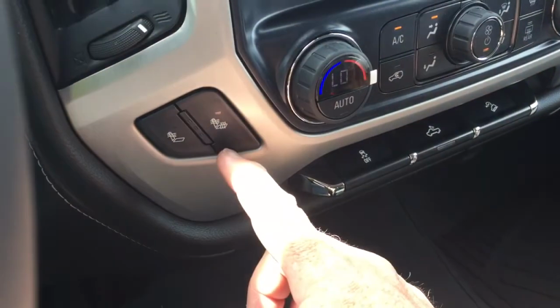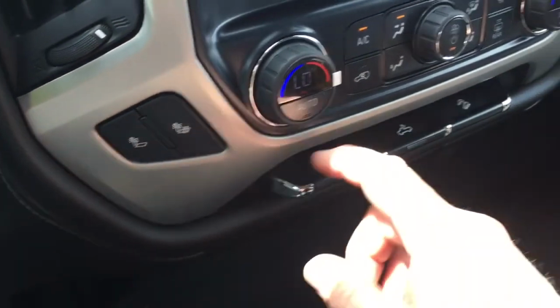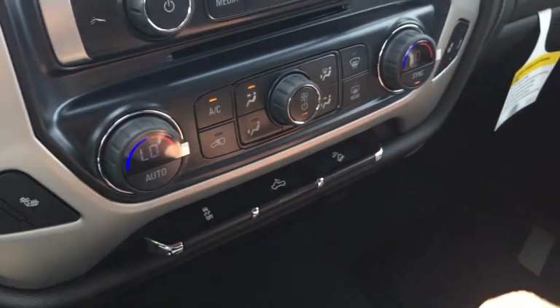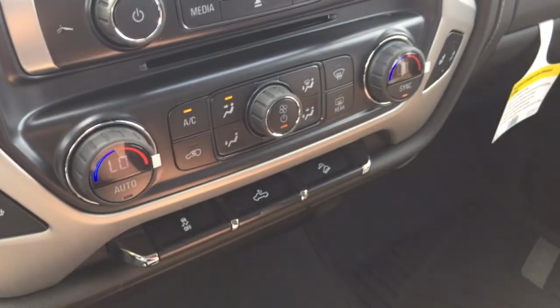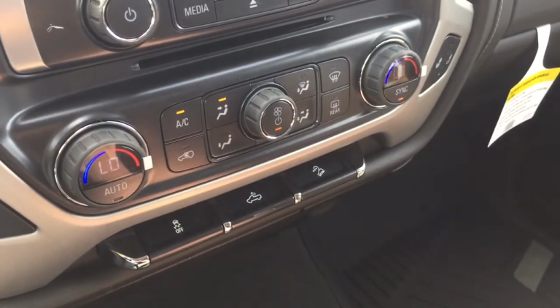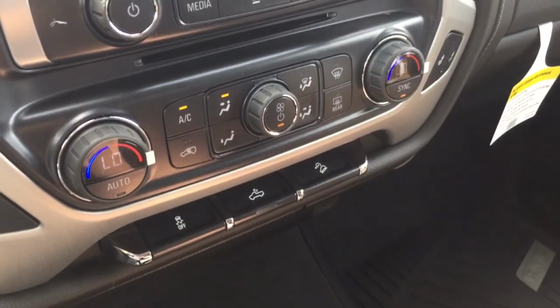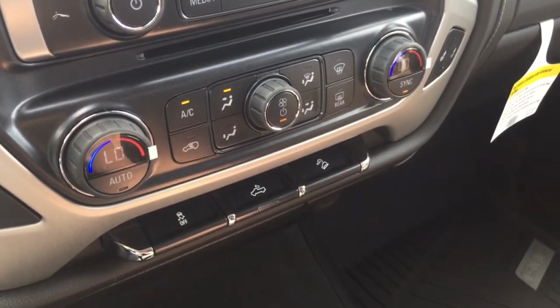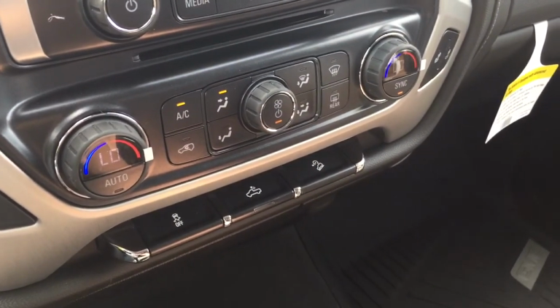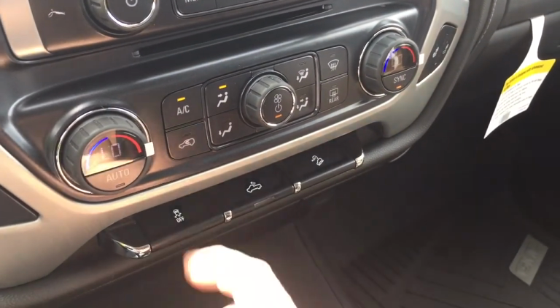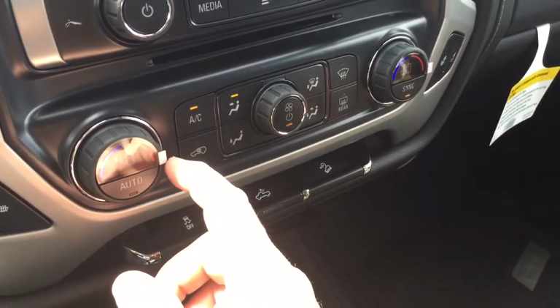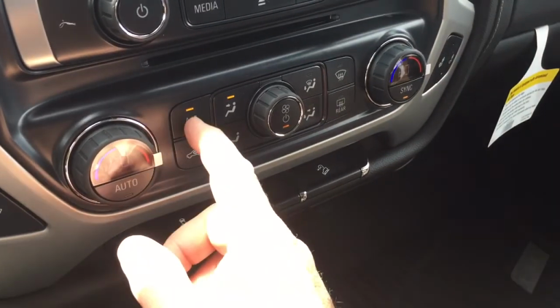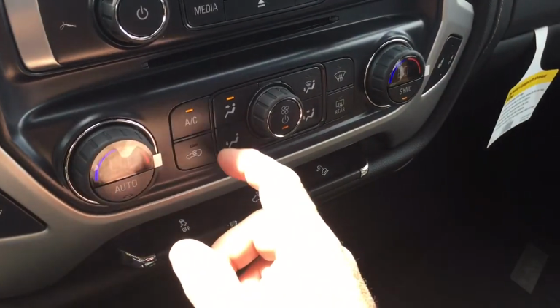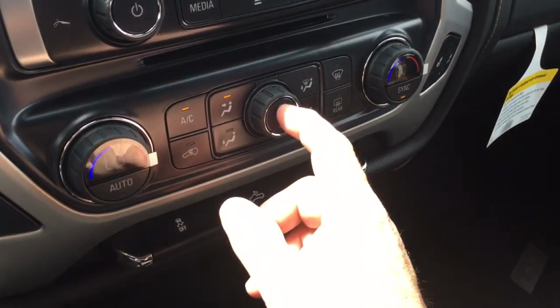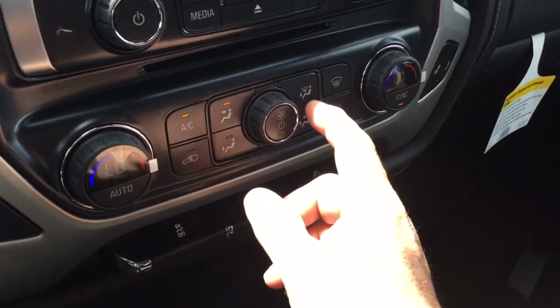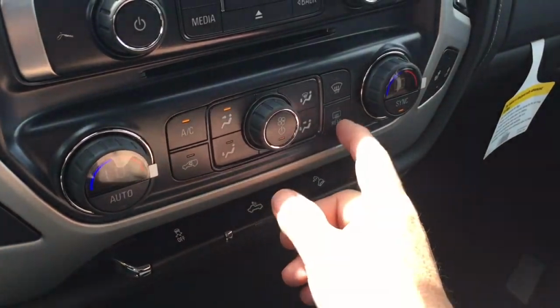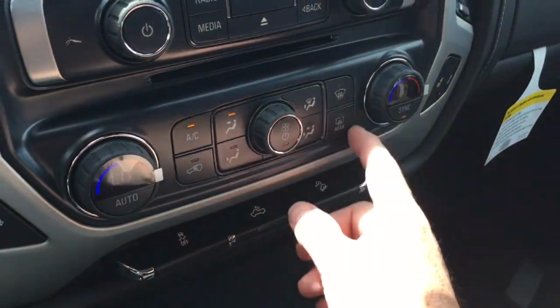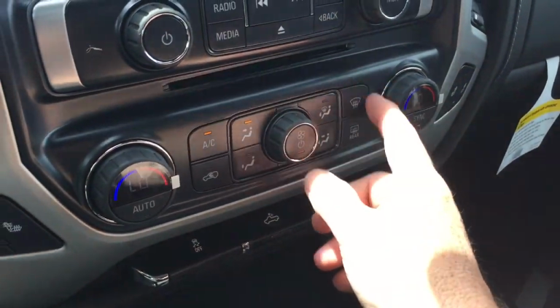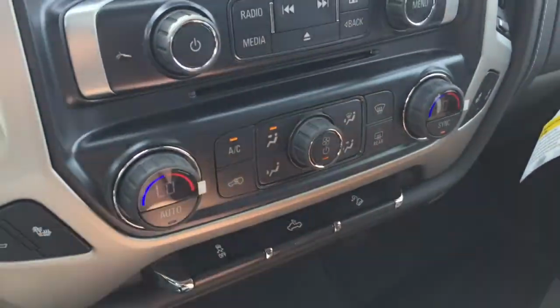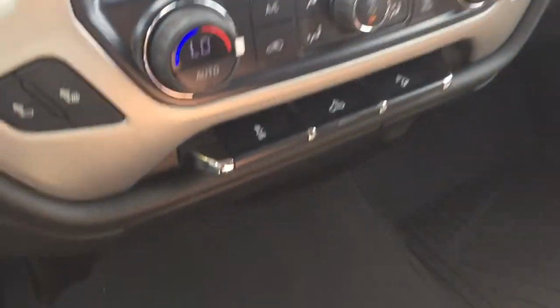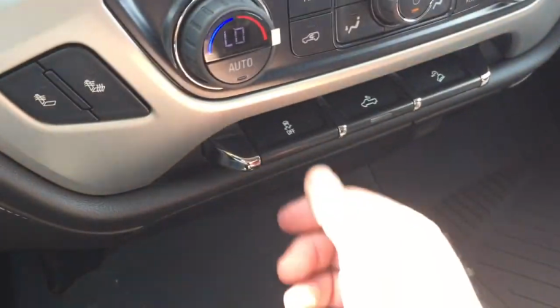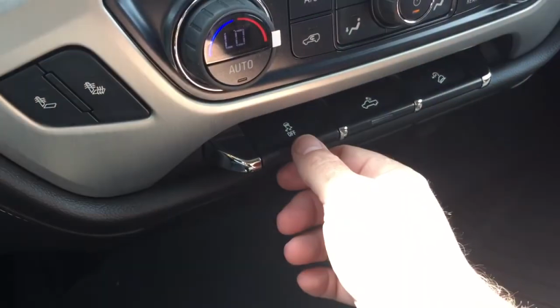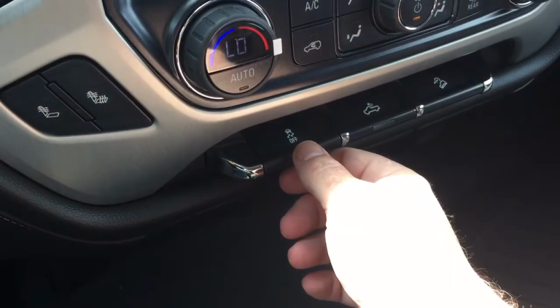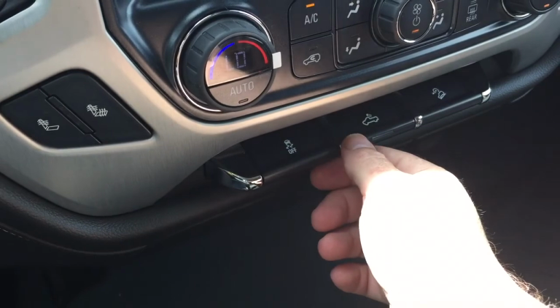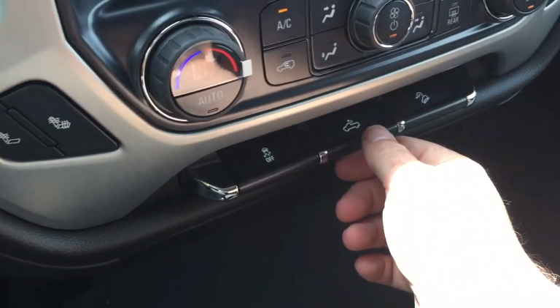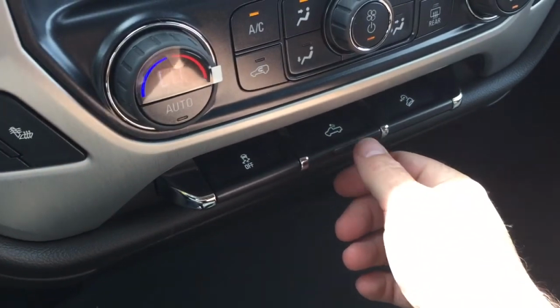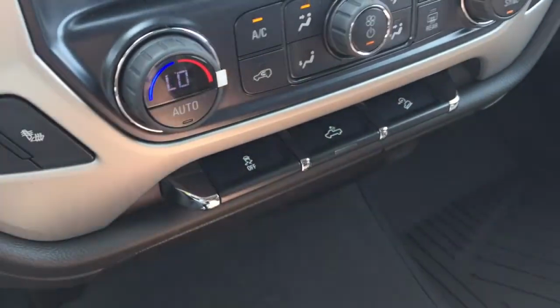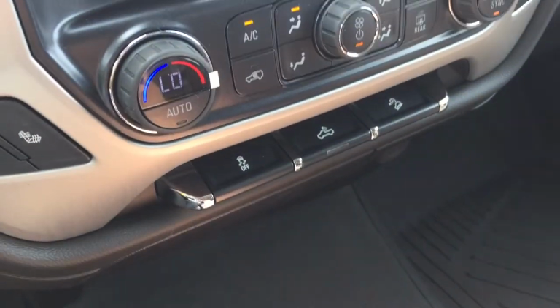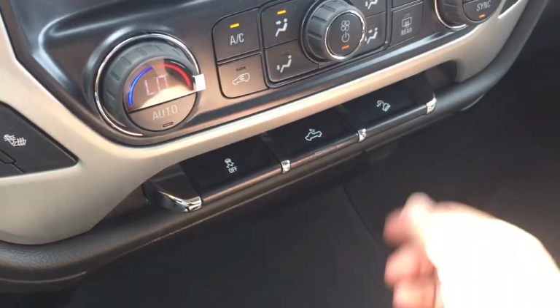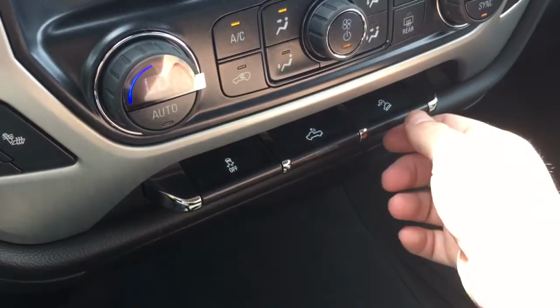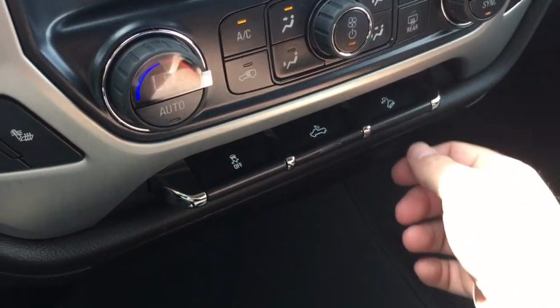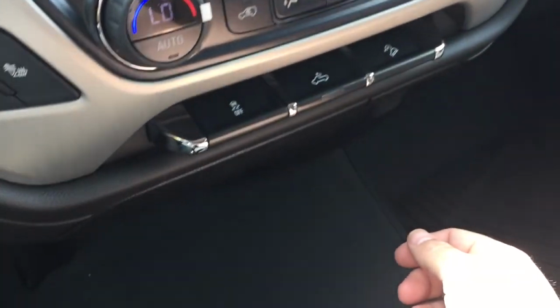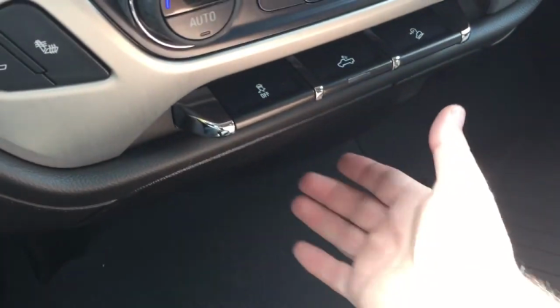Heated seats both driver and passenger side, AC button, fan speed control, front and rear defrosters, traction control, cargo lamps, and hill descent control.